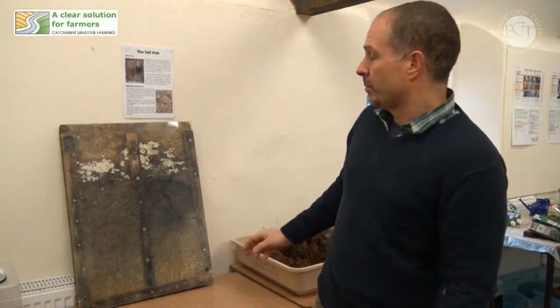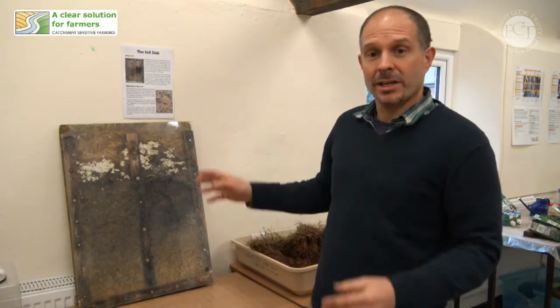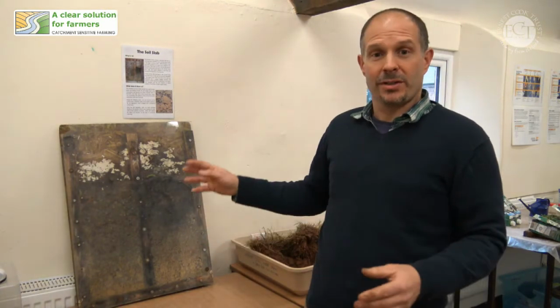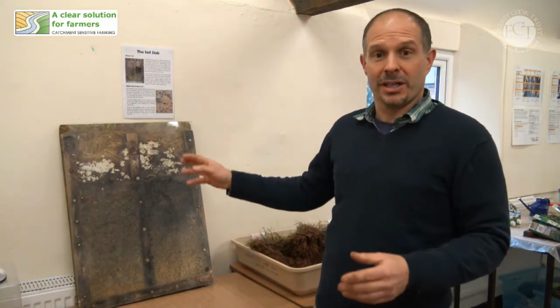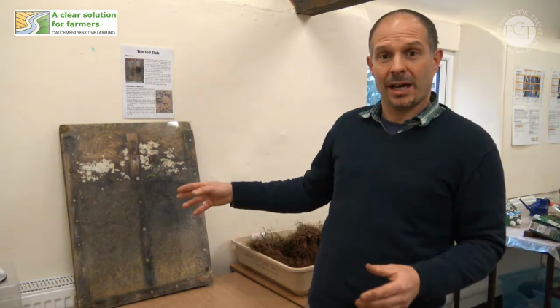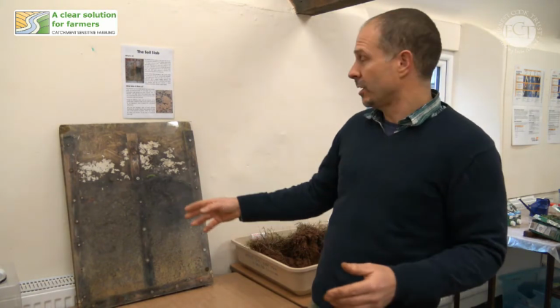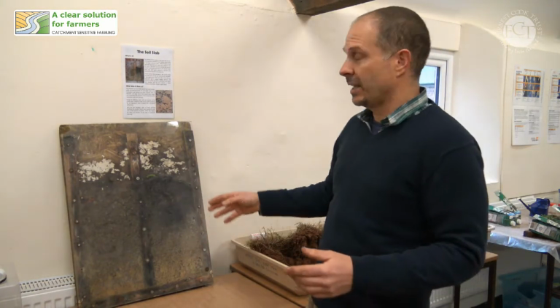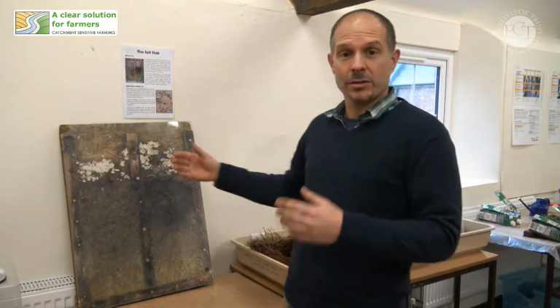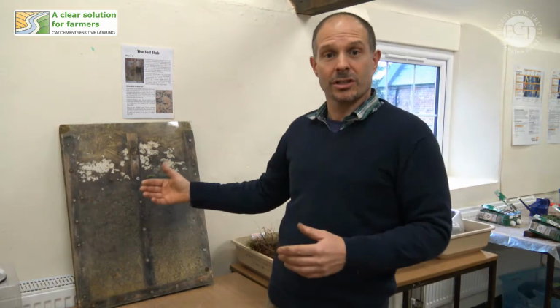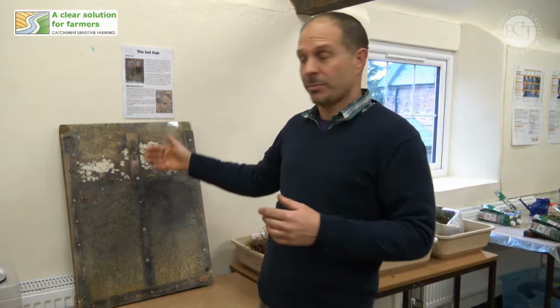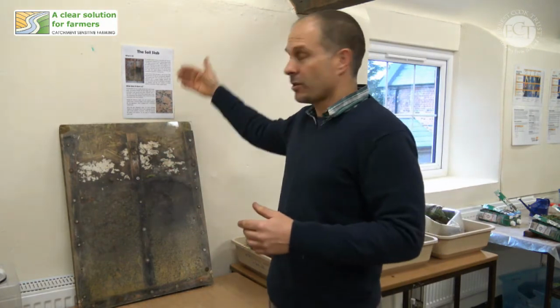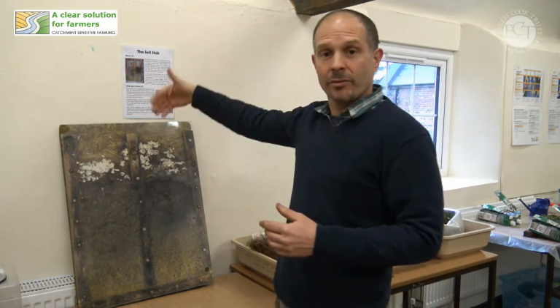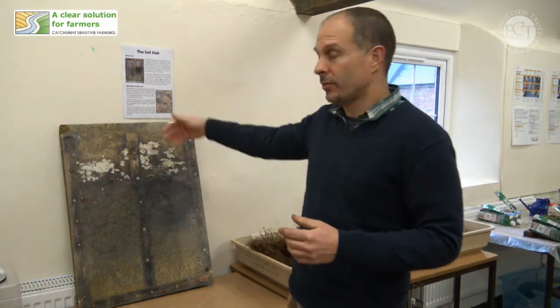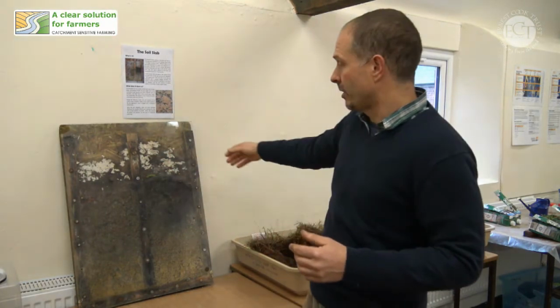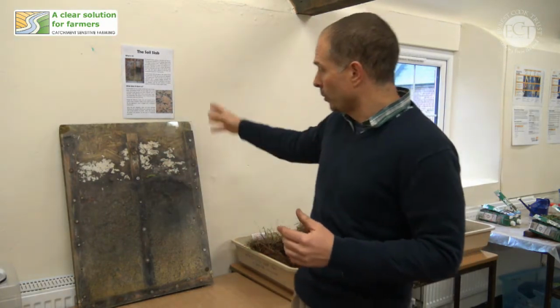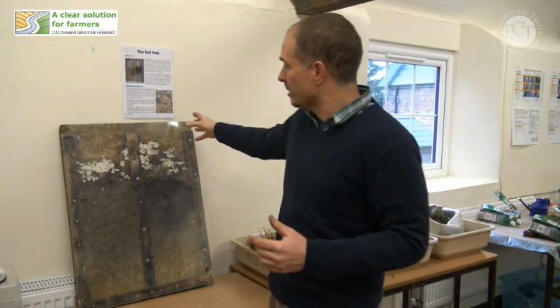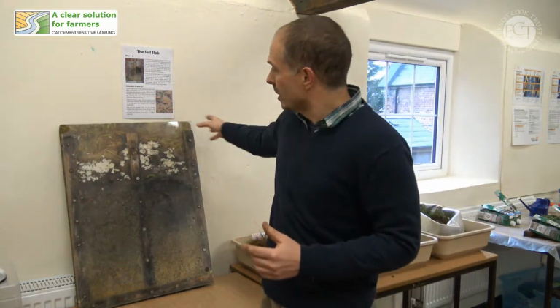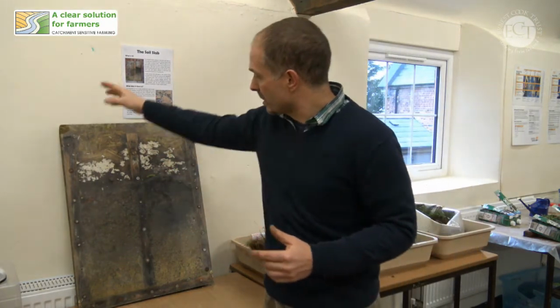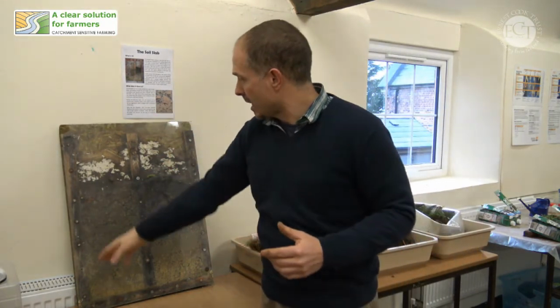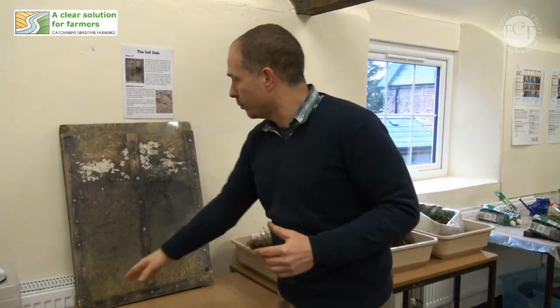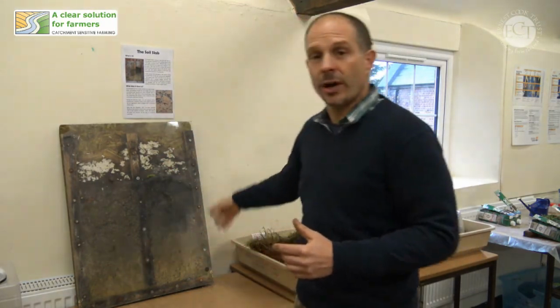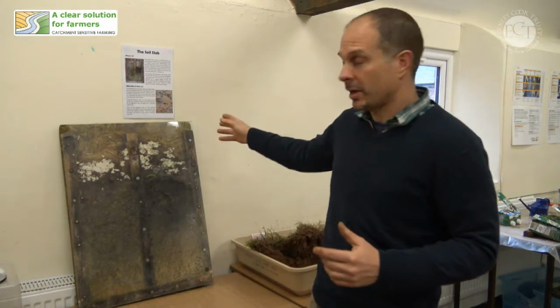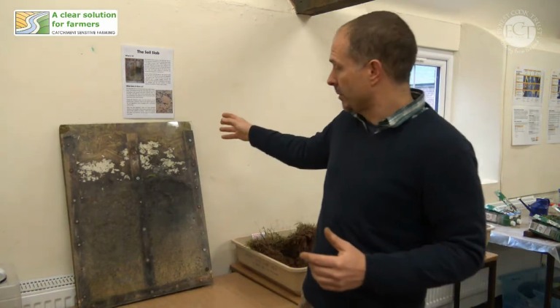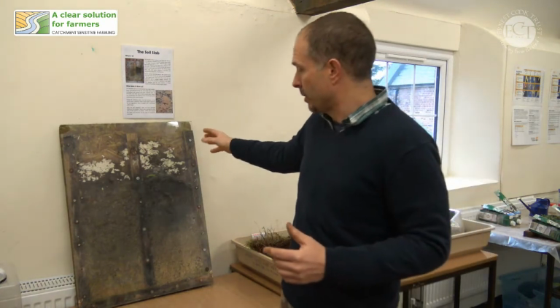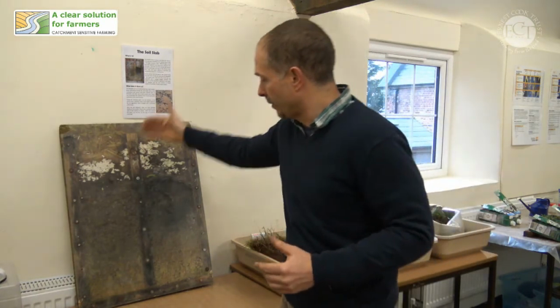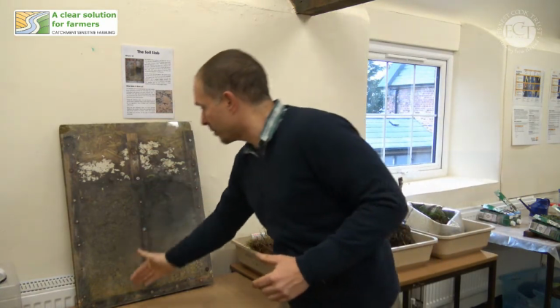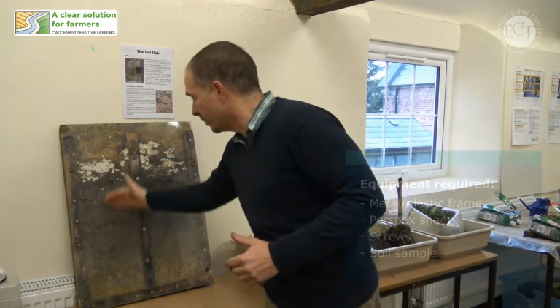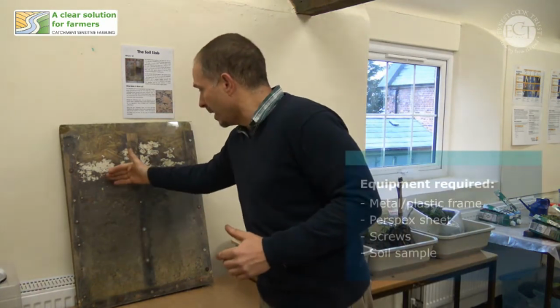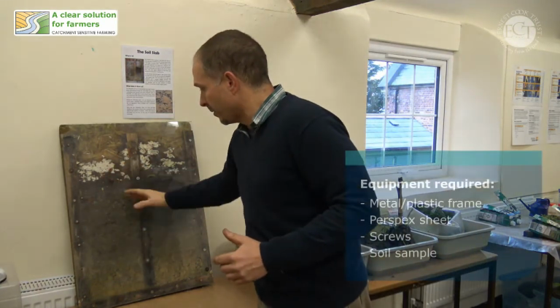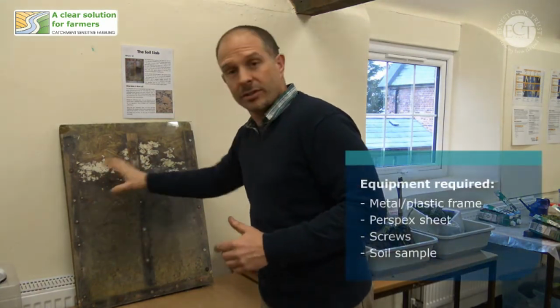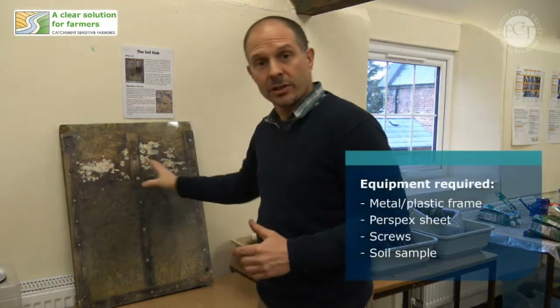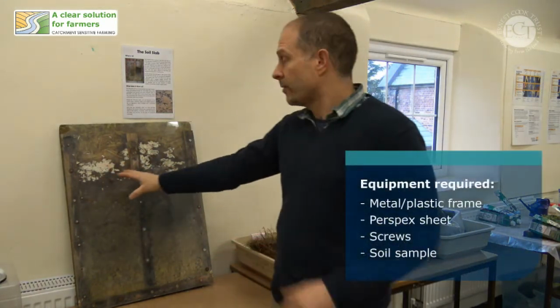I made it in 2013 and it lives outside, so it's exposed to the rain. Rain can fall down into it, and what it is is a wooden frame which I've filled up with soil and treated the two sides differently.